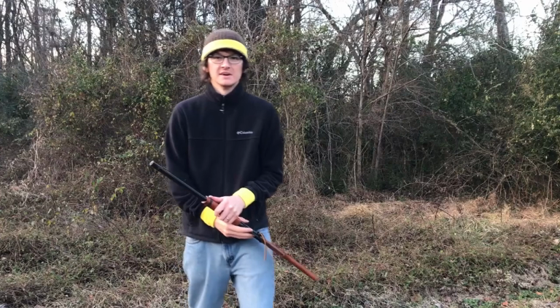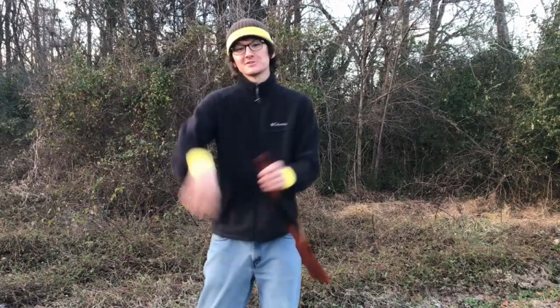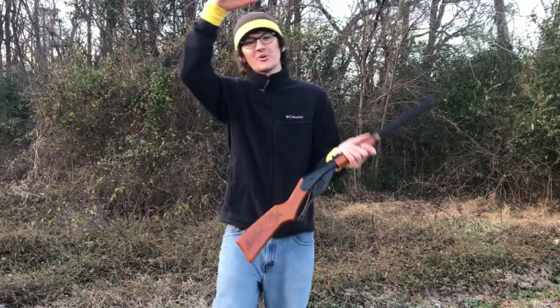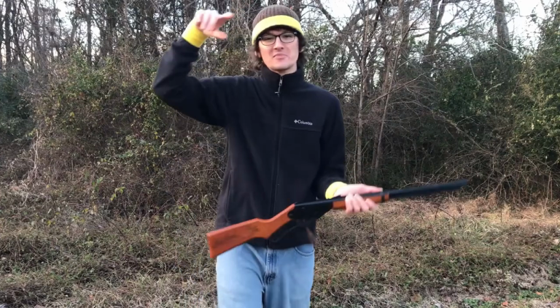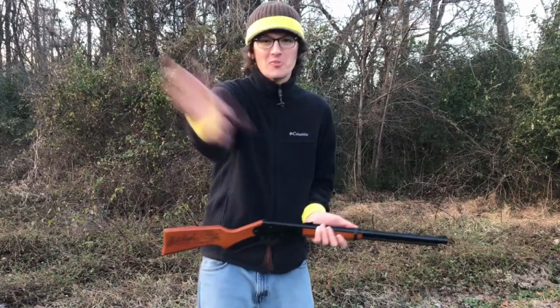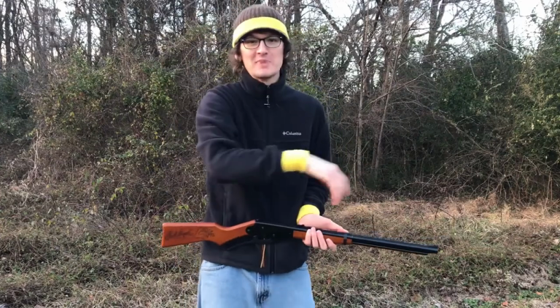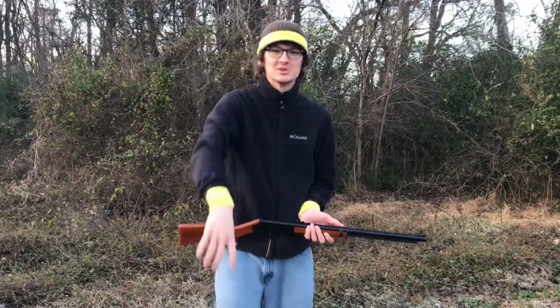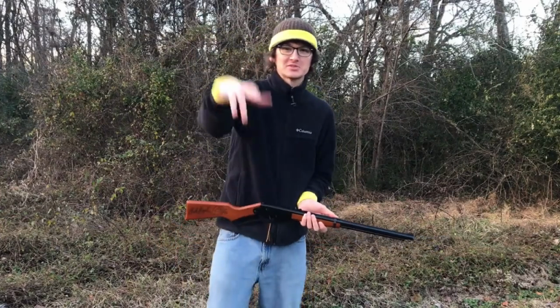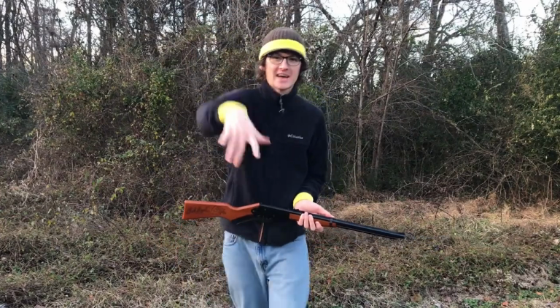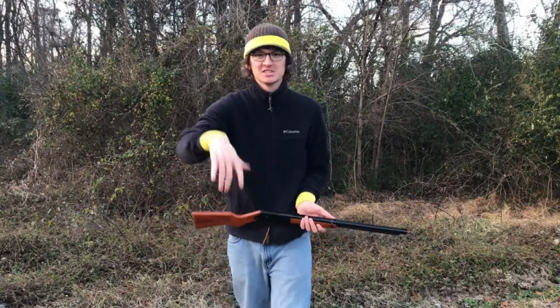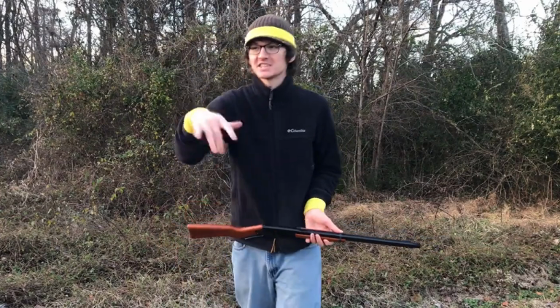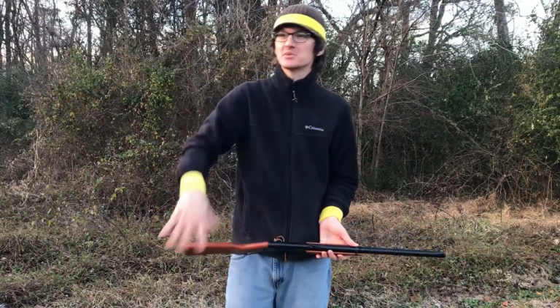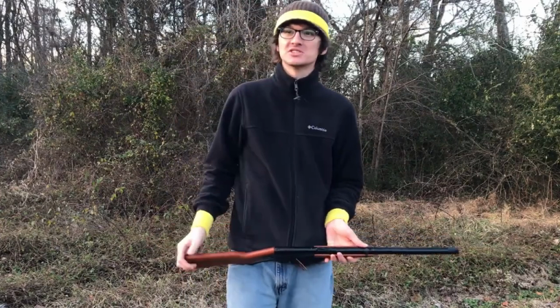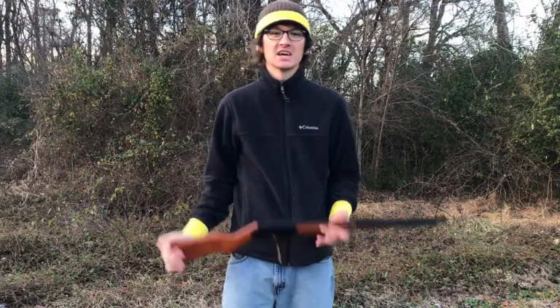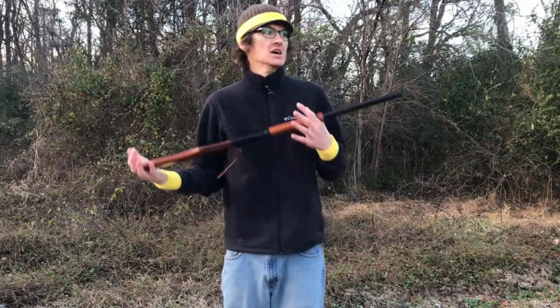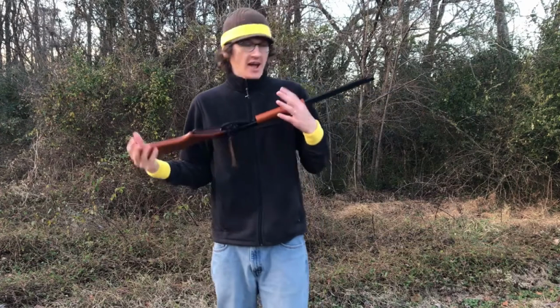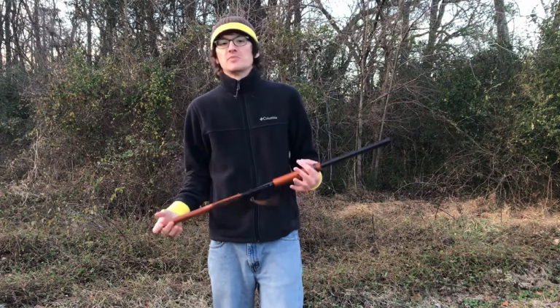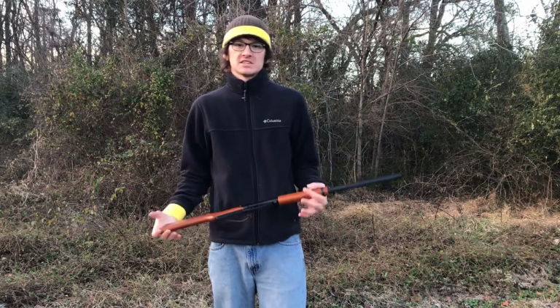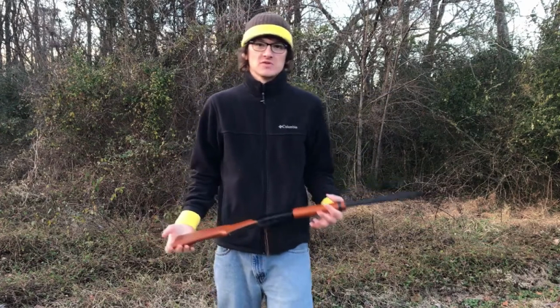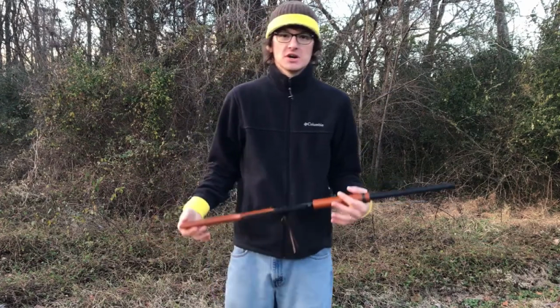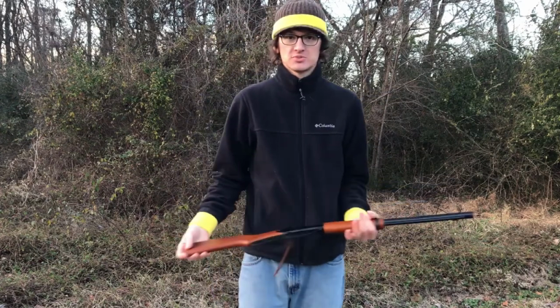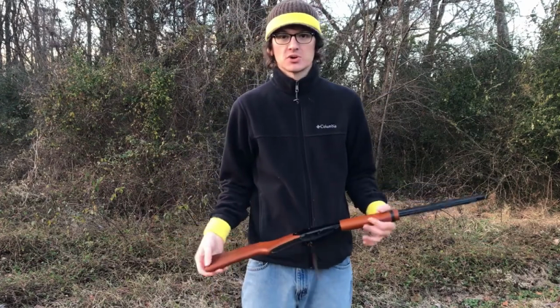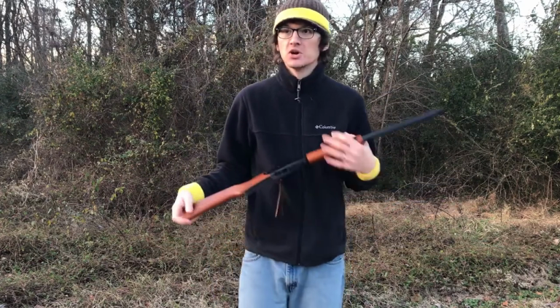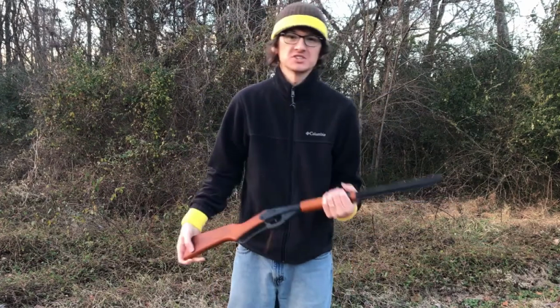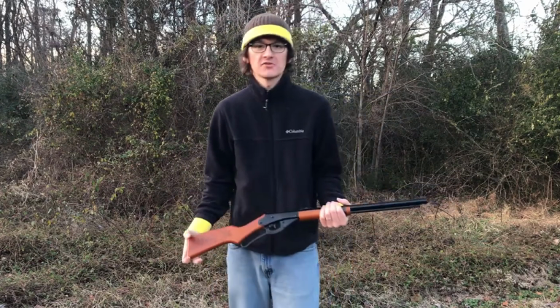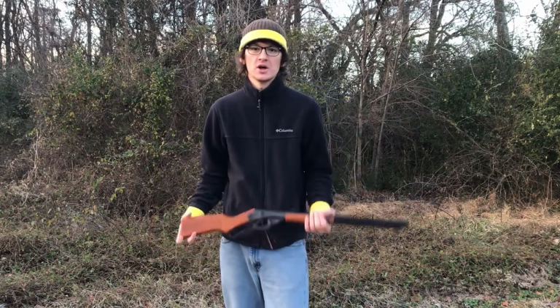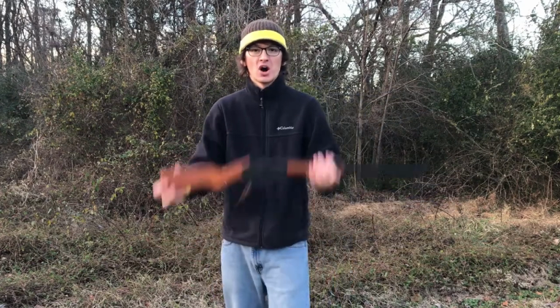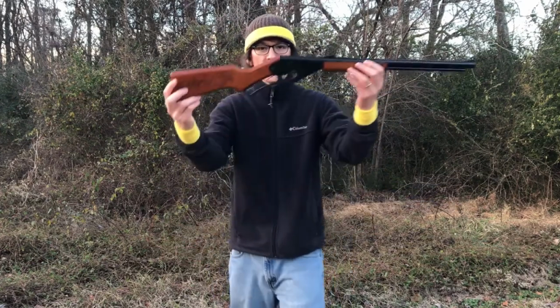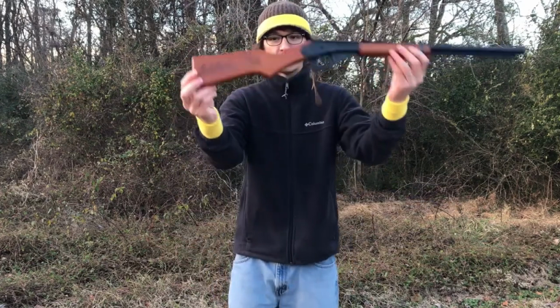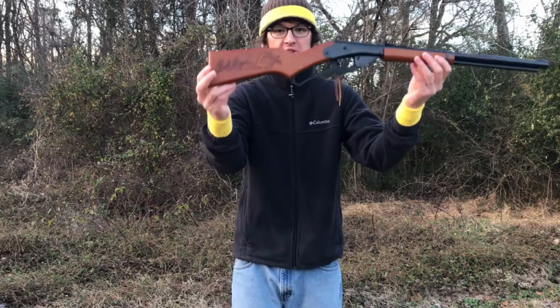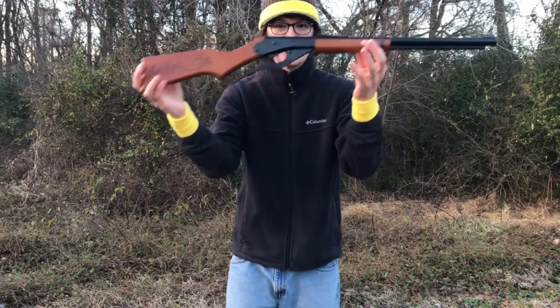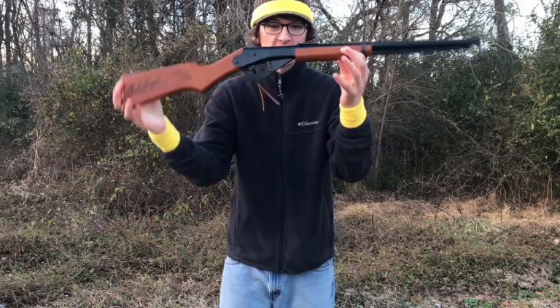How's it going everybody, and welcome back to another episode of Add the Cheese. Everybody's seen the movie A Christmas Story. What did Ralphie want? A Red Rider BB gun.